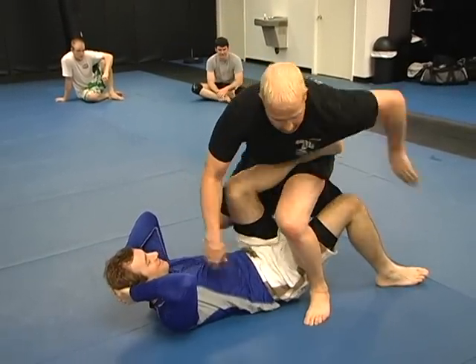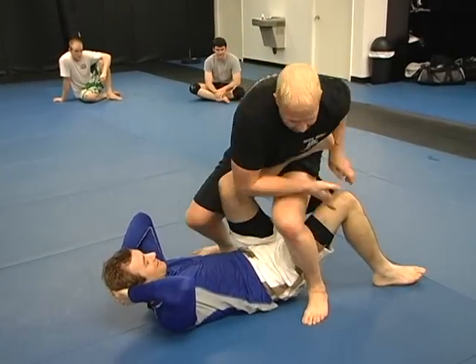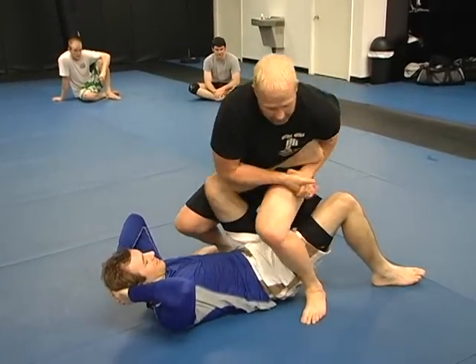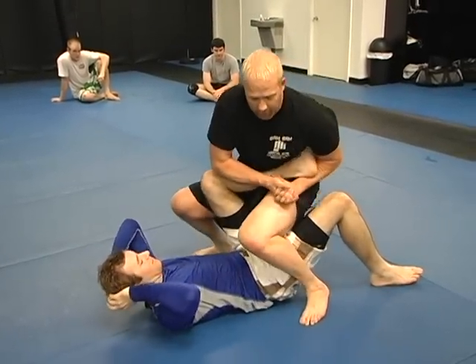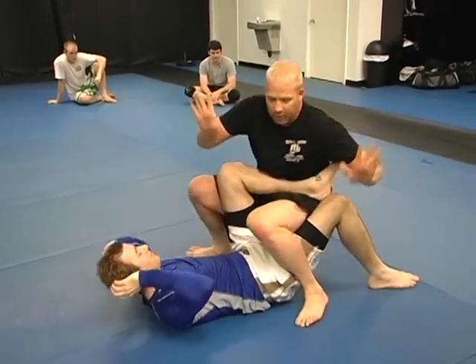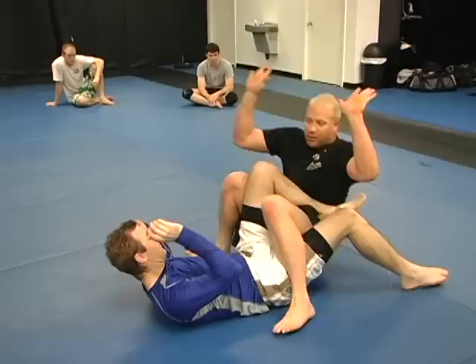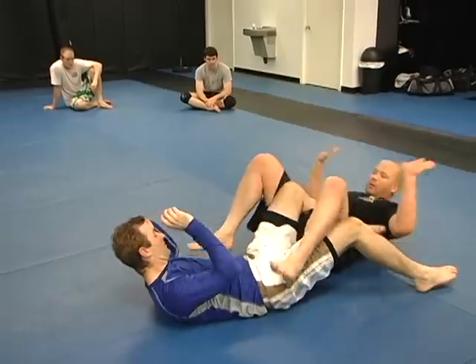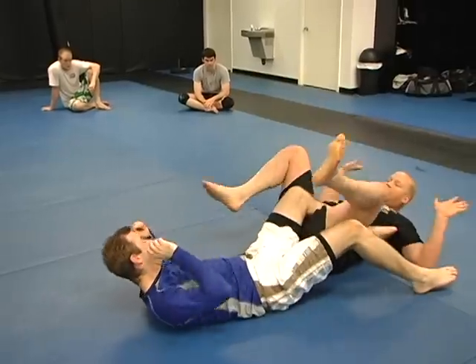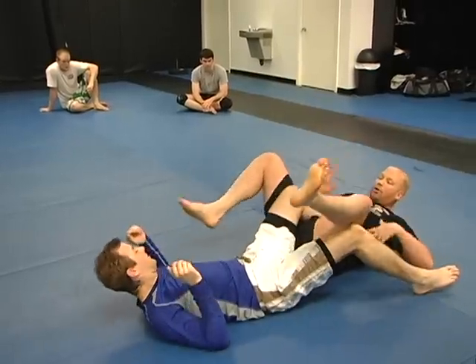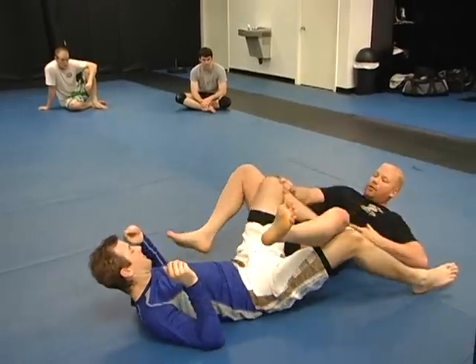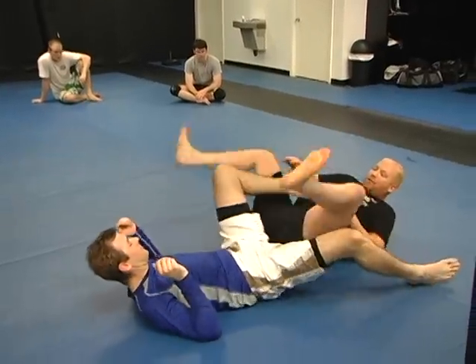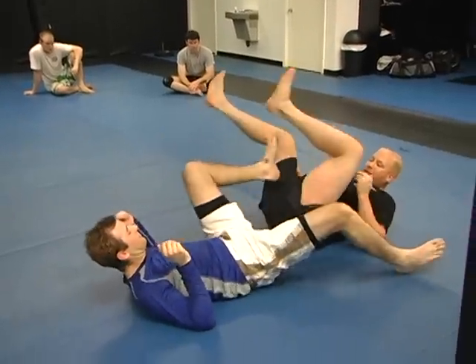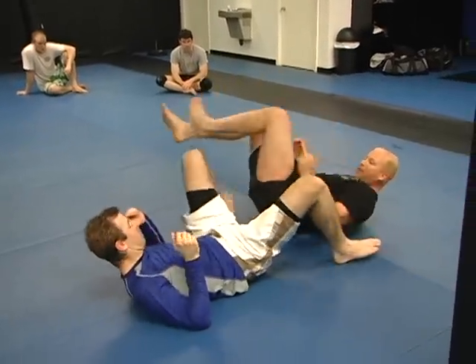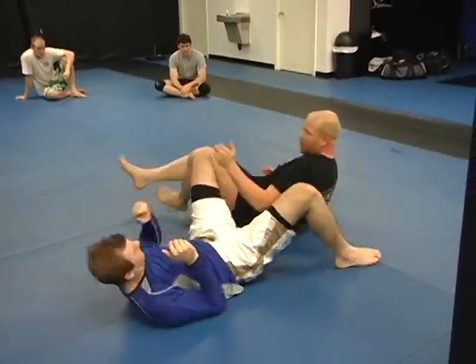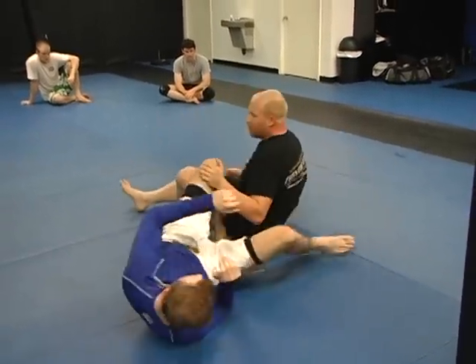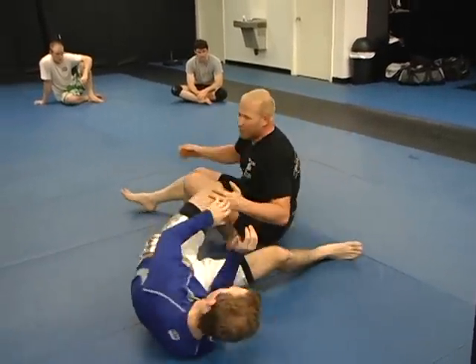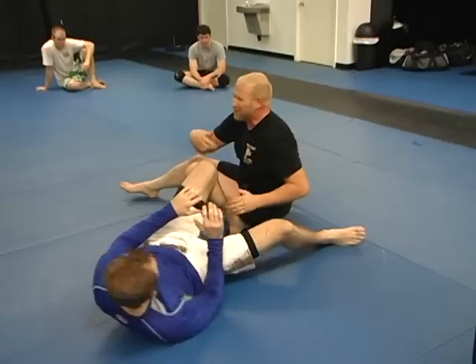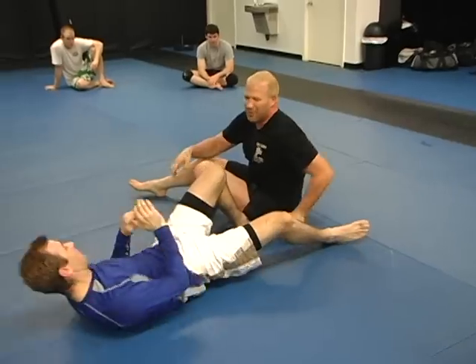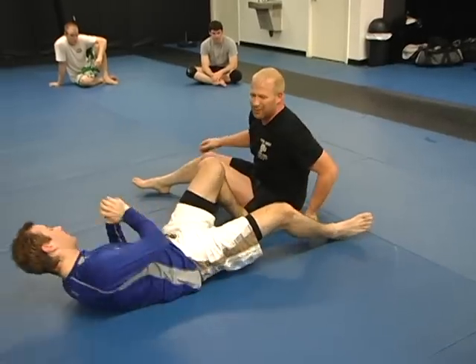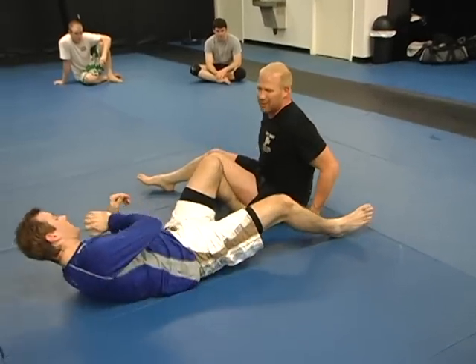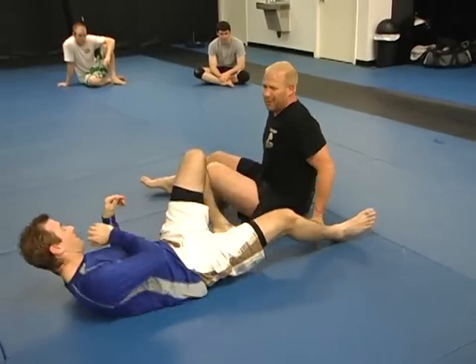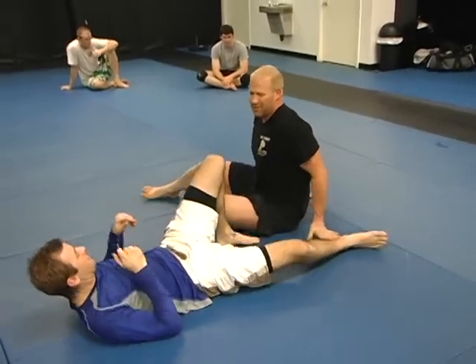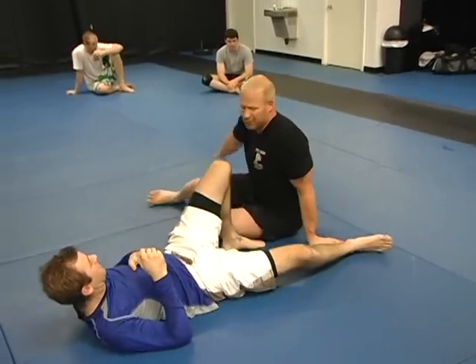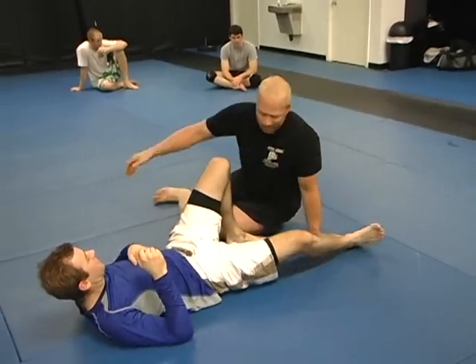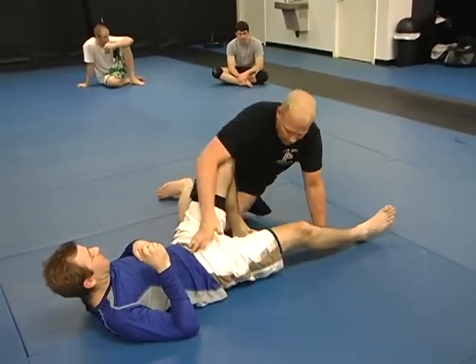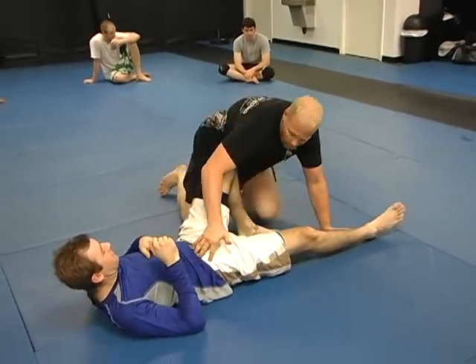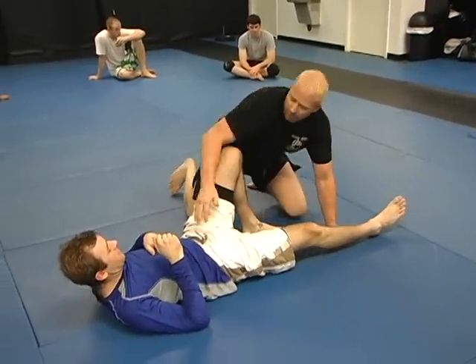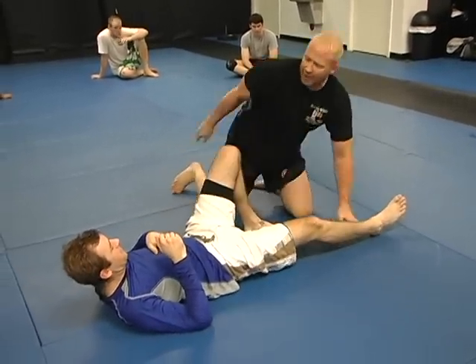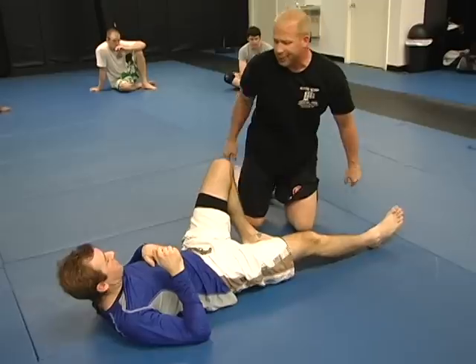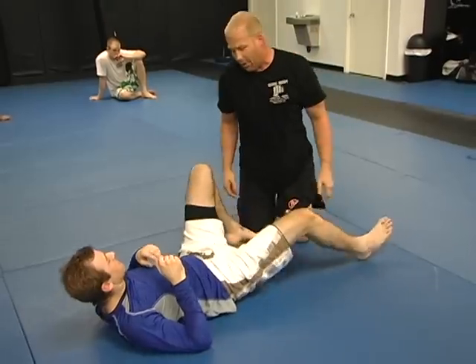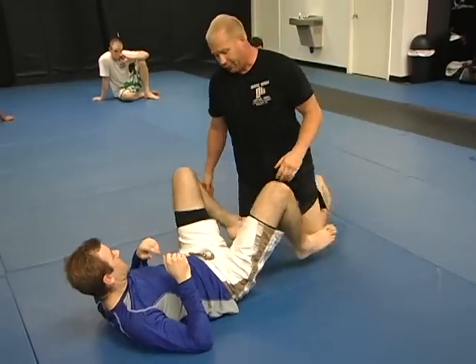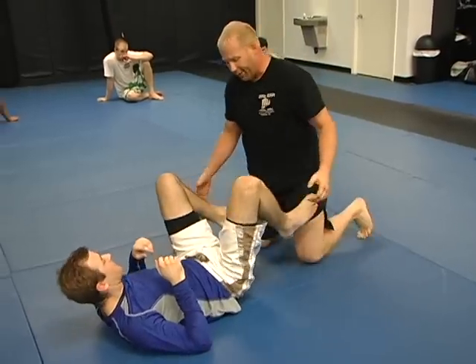I catch his heel hook and I let it go. Me and Travis just keep playing. Don't make him tap all the time — it's dangerous. Play catch and release.